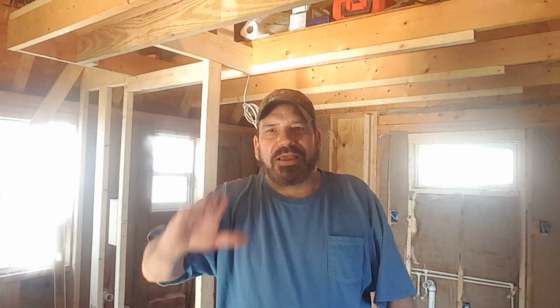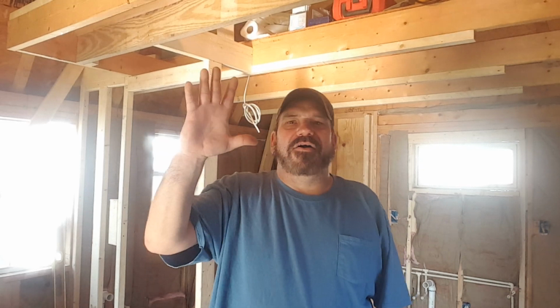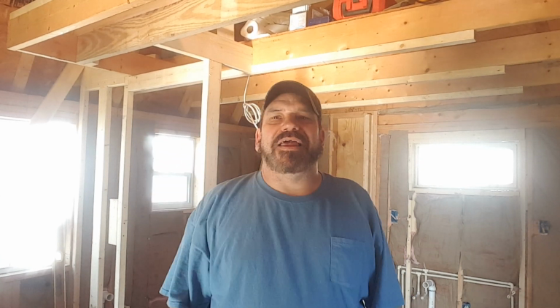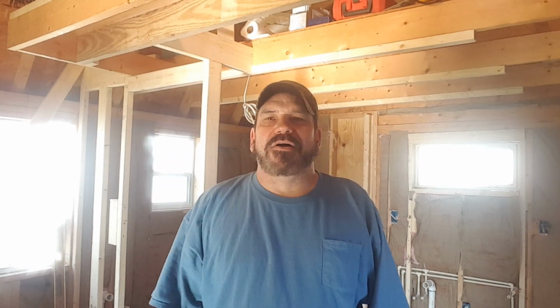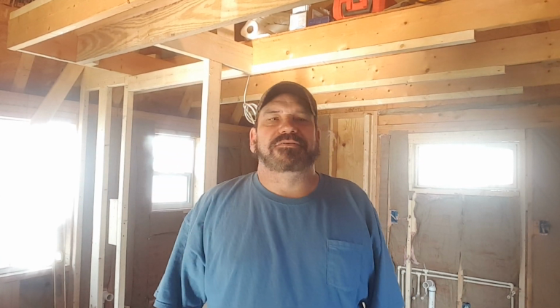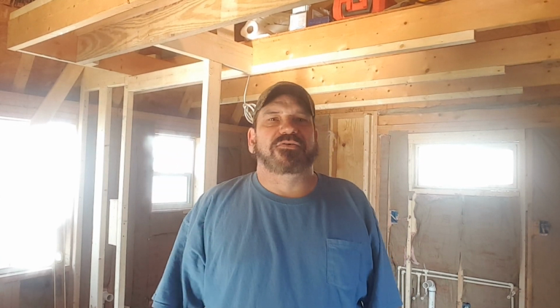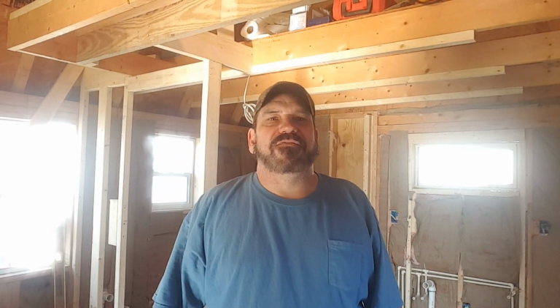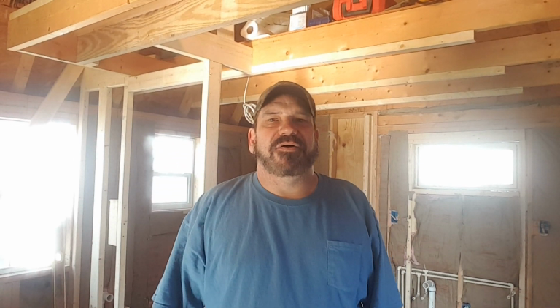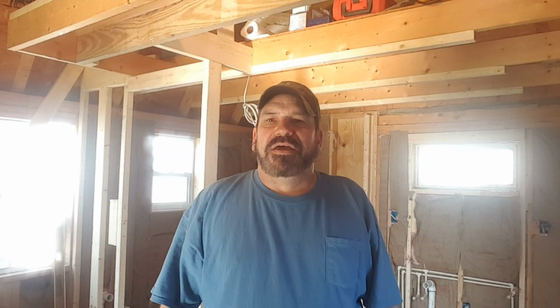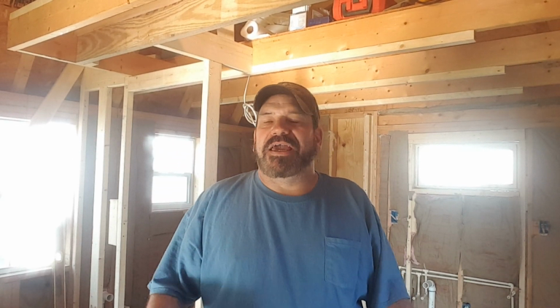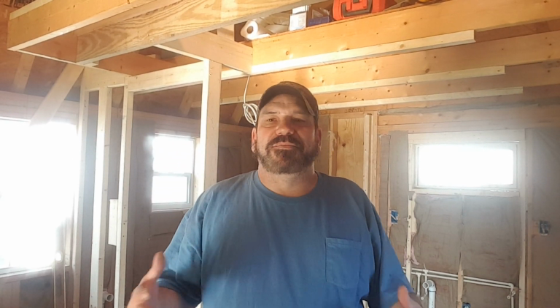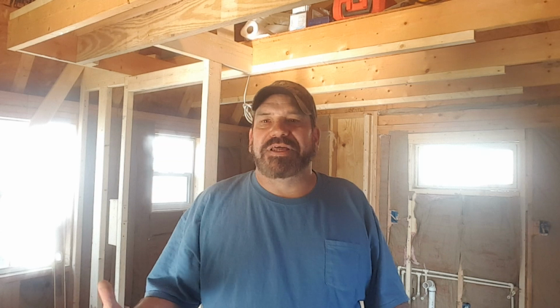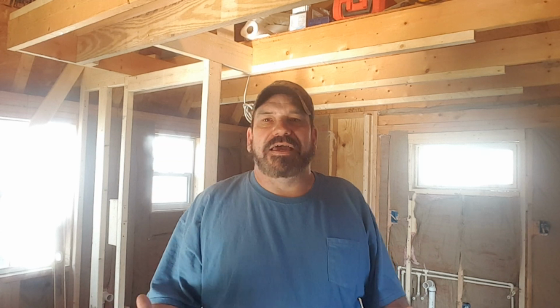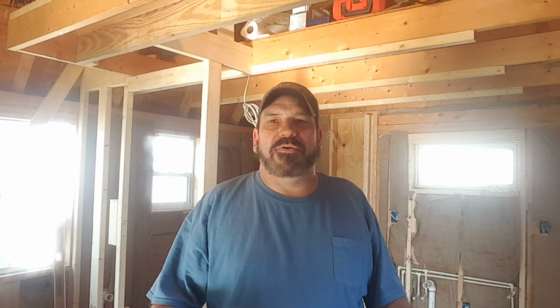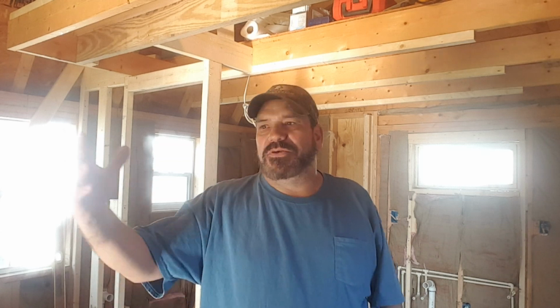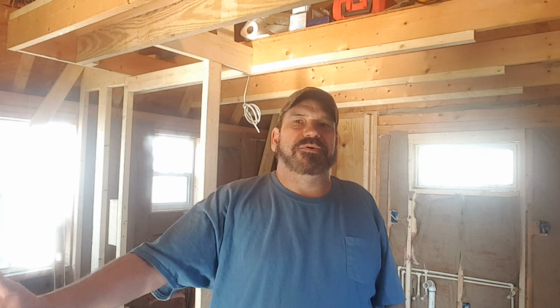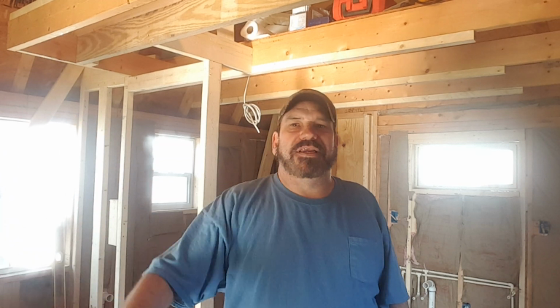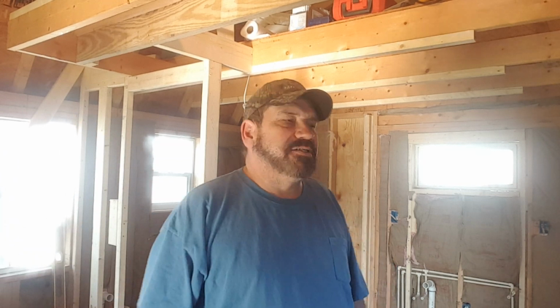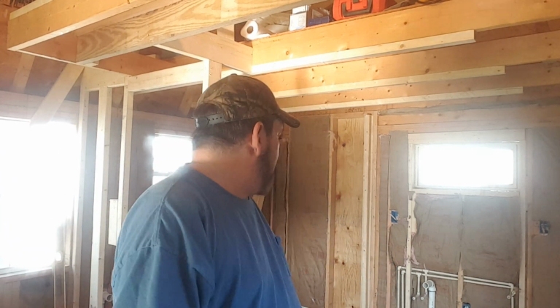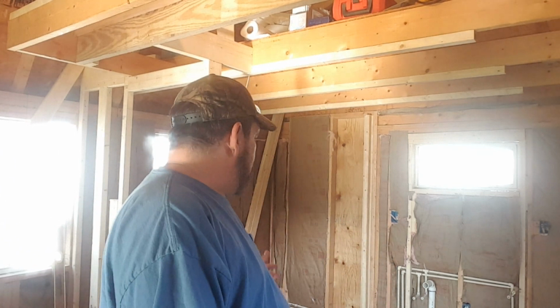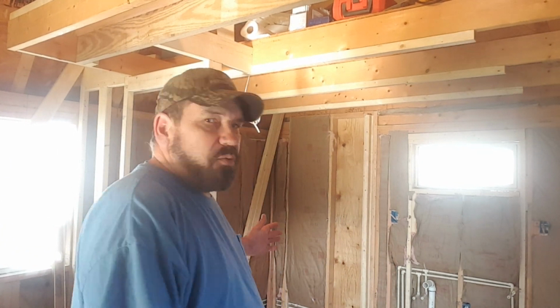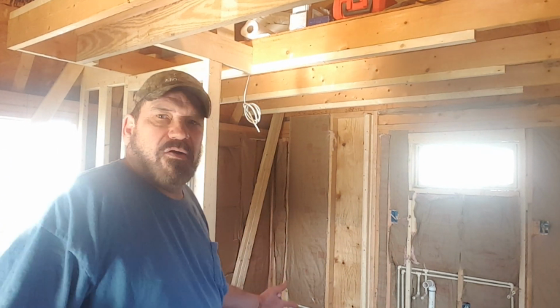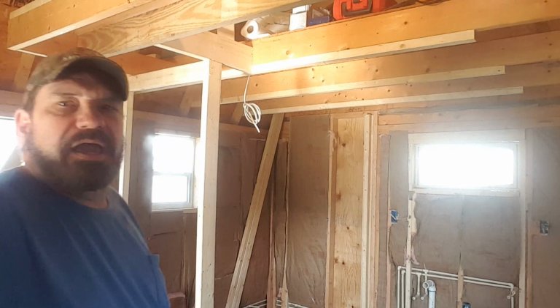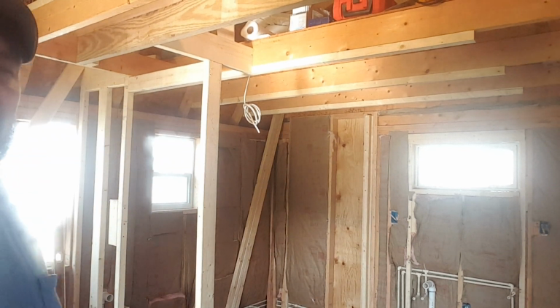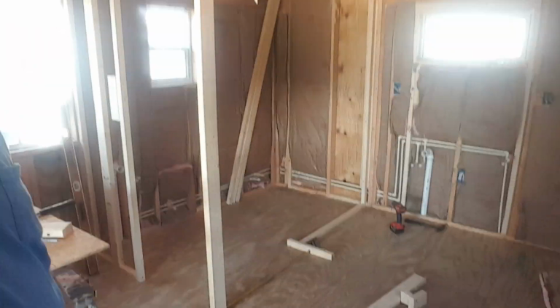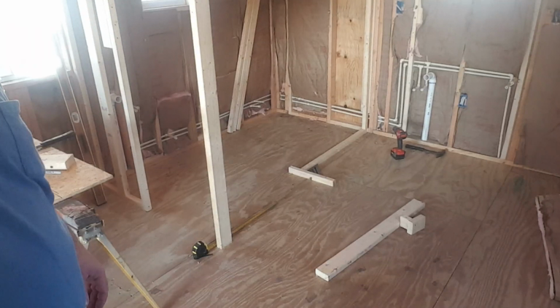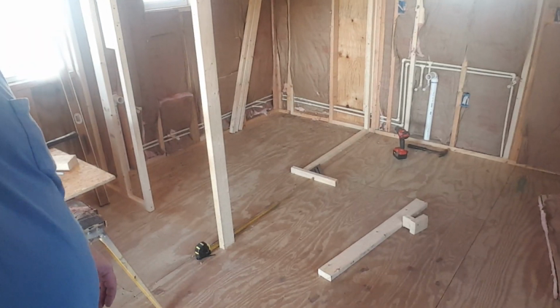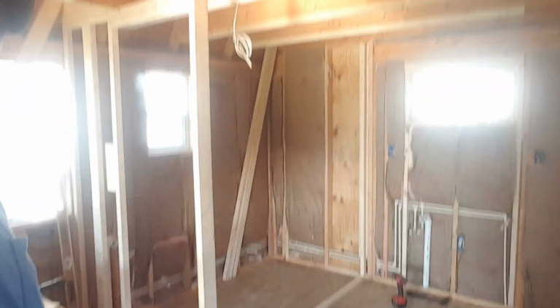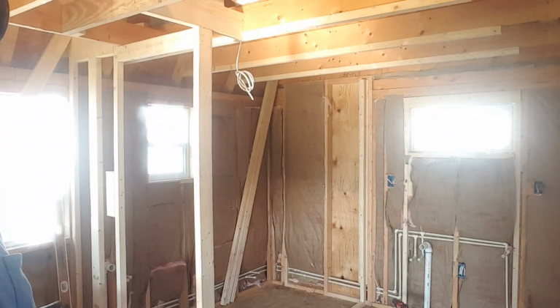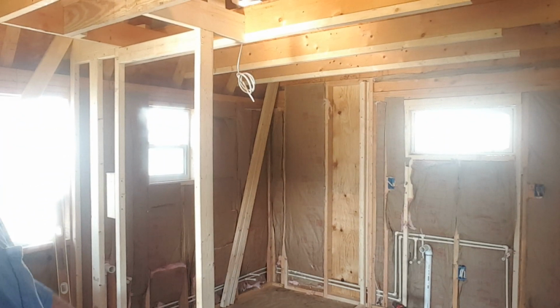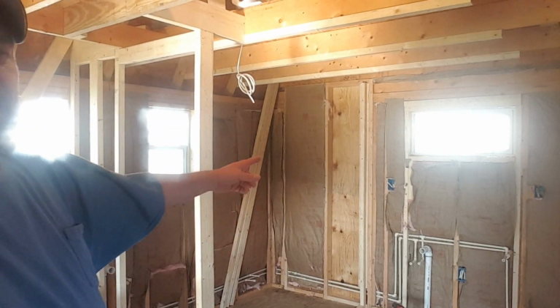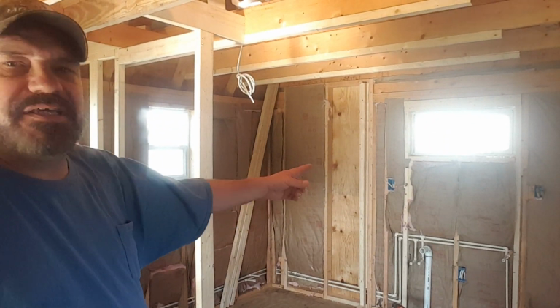Hello everybody and welcome to another general vlog video. Today is another beautiful day and we've got the doors open in the shed and the house, and we are working on a wall. If you can see, there's insulation missing.